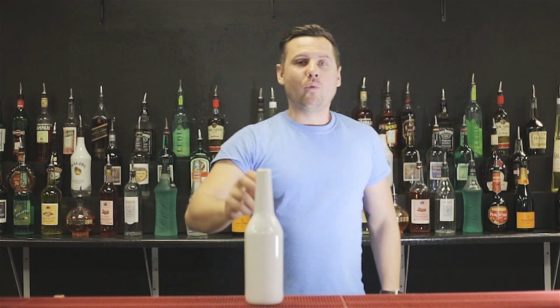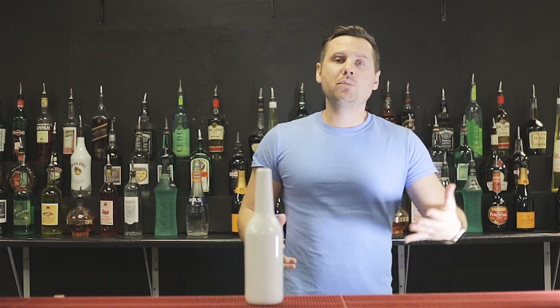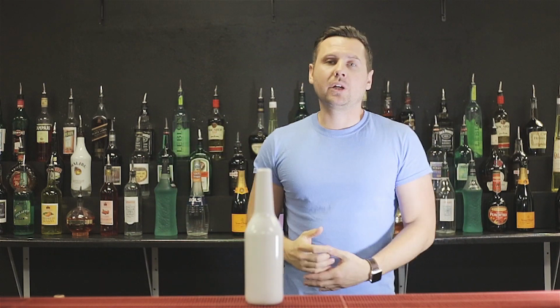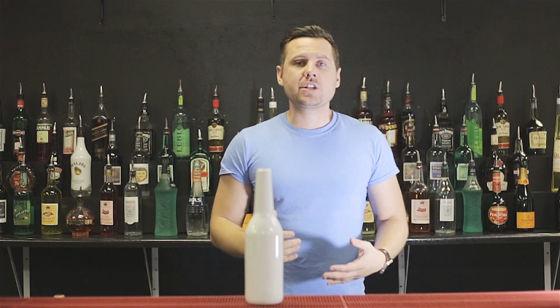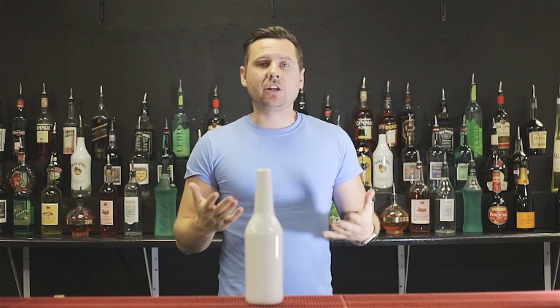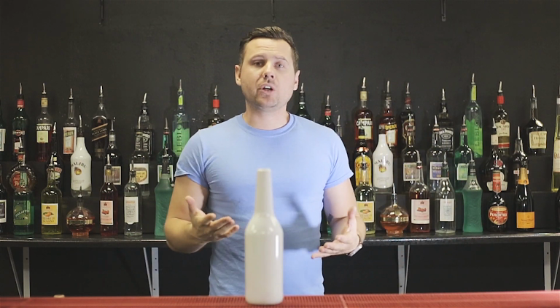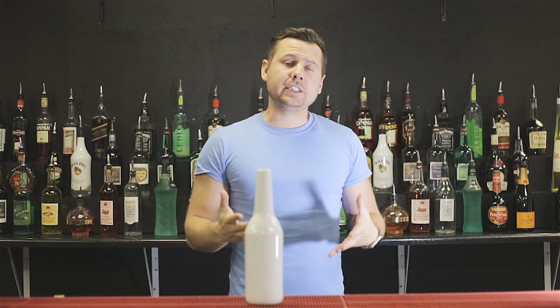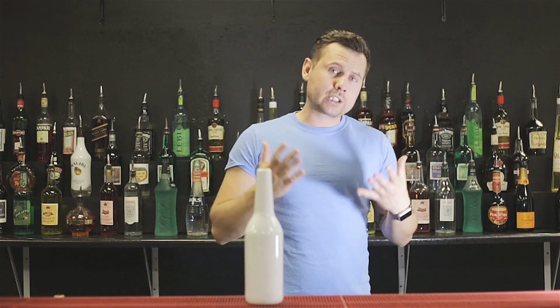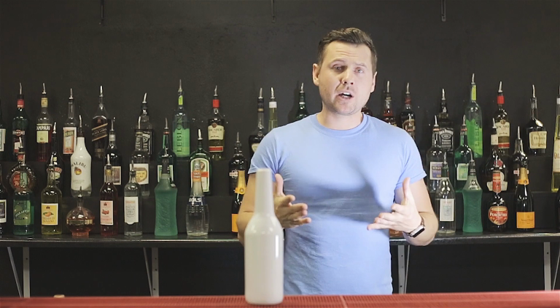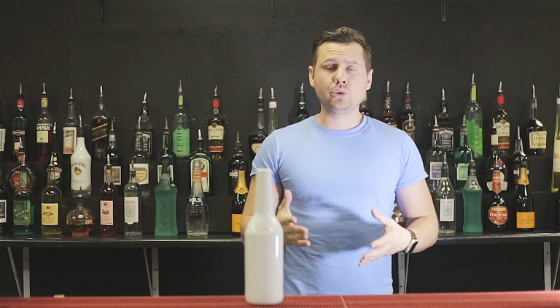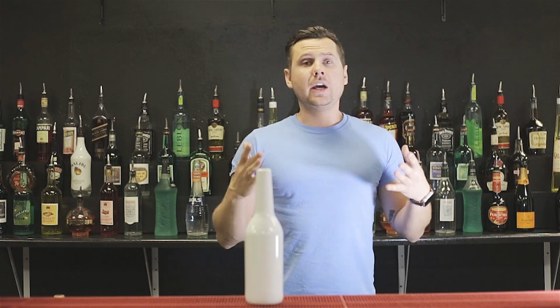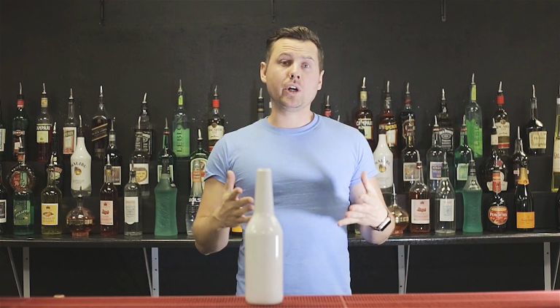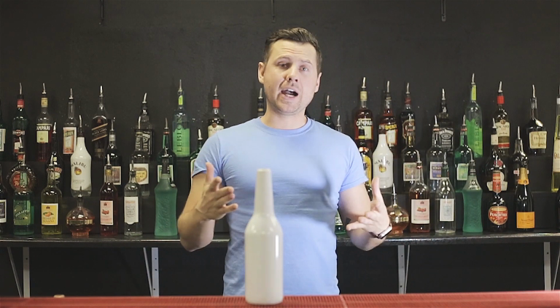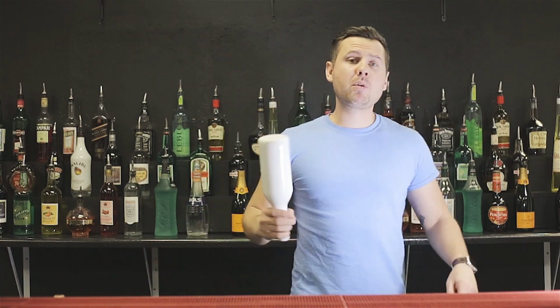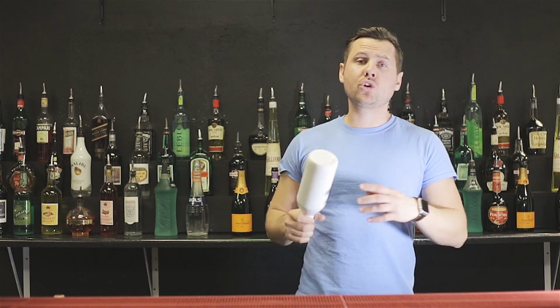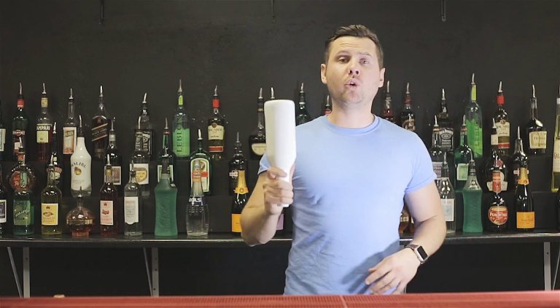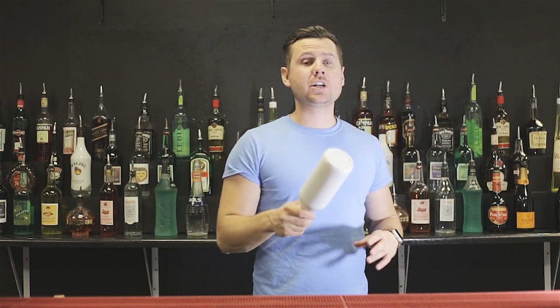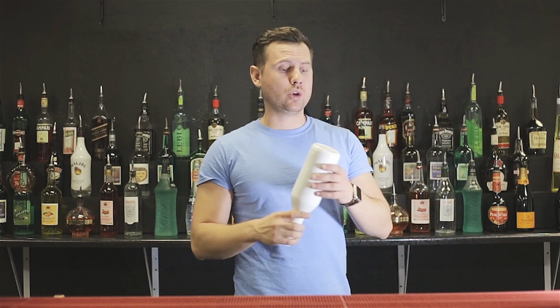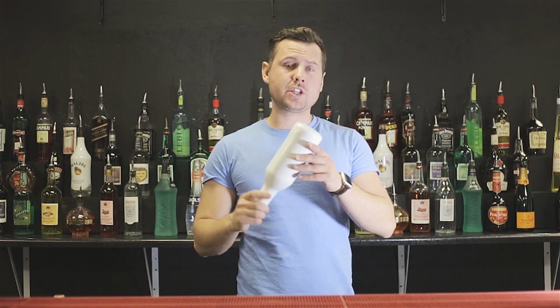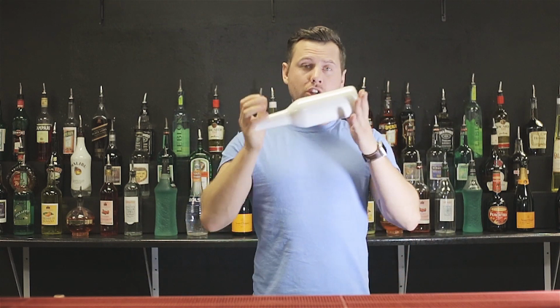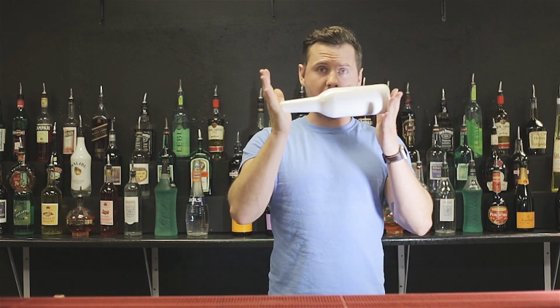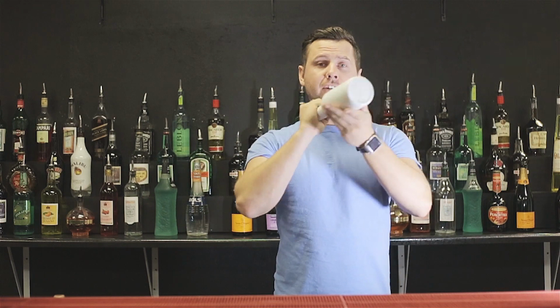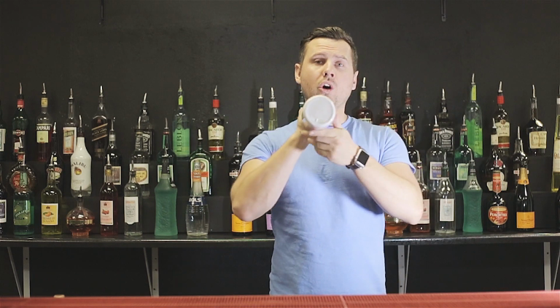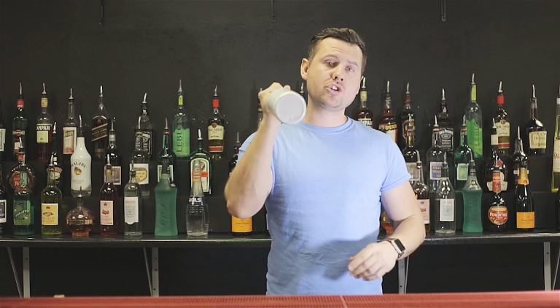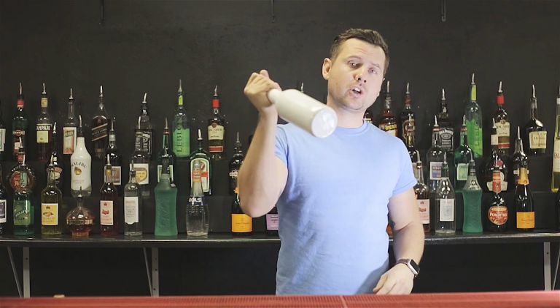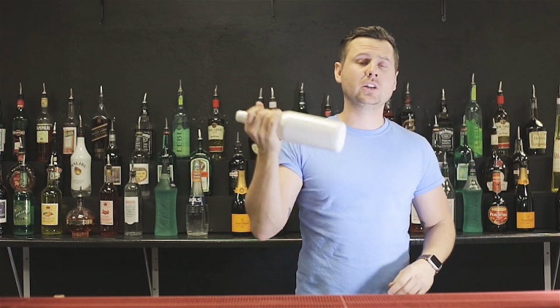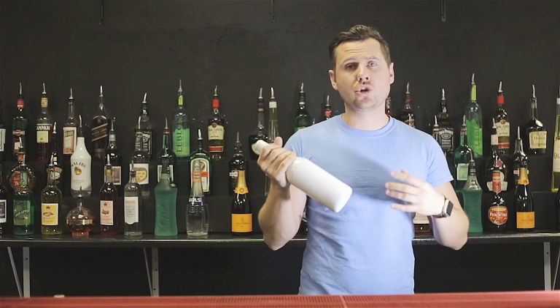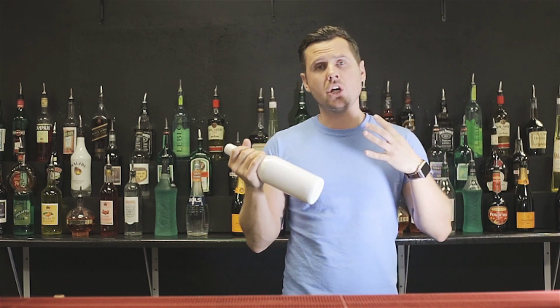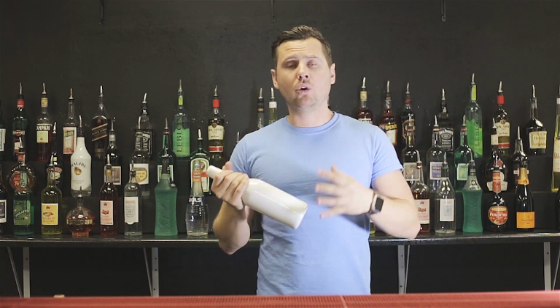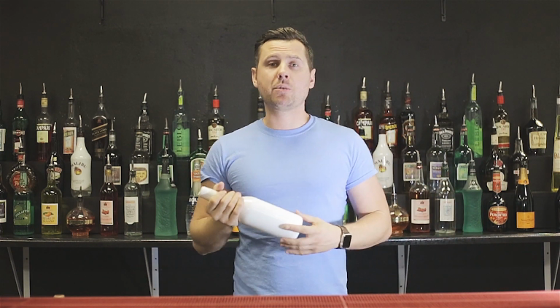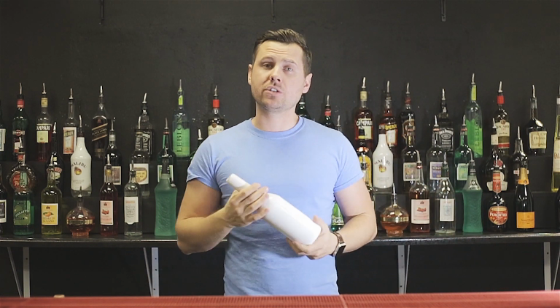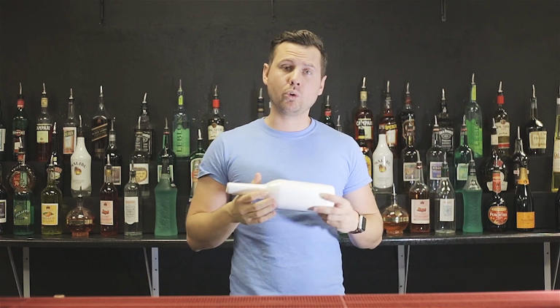One of the most common questions I'm getting from you guys is what kind of bottle to use and where to buy. Number one choice for all bartenders was always this bottle — Flaircore. Original Flaircore bottles is the choice for all flair bartenders around the world.